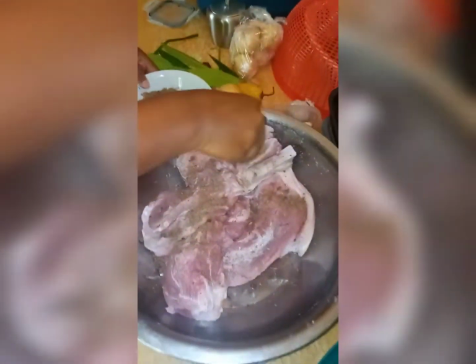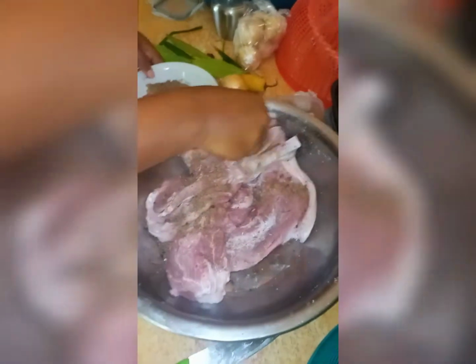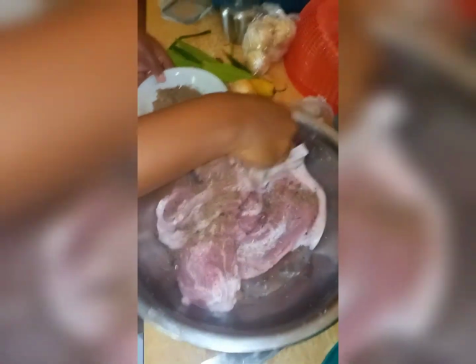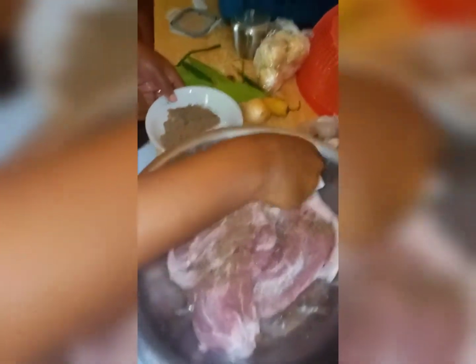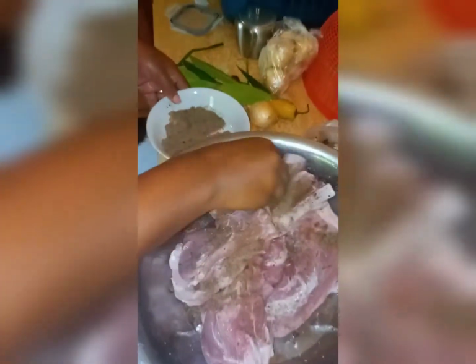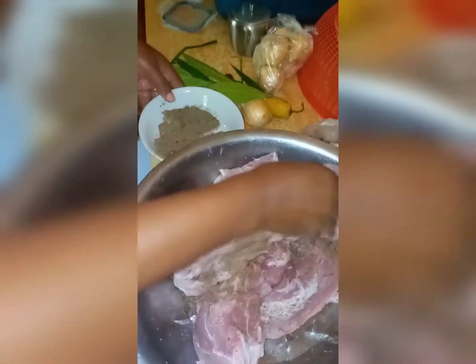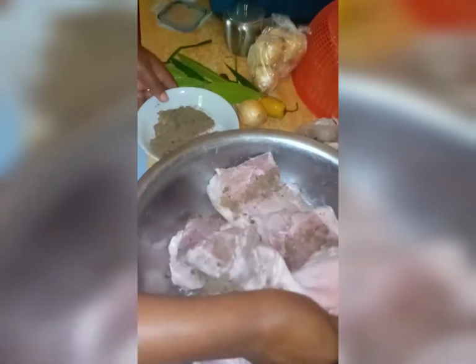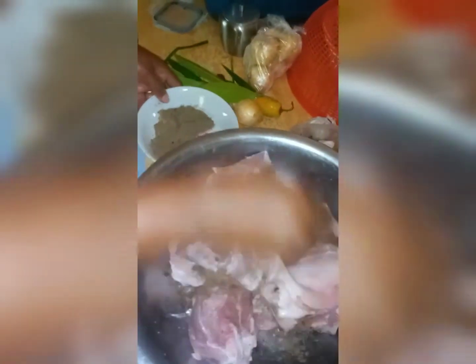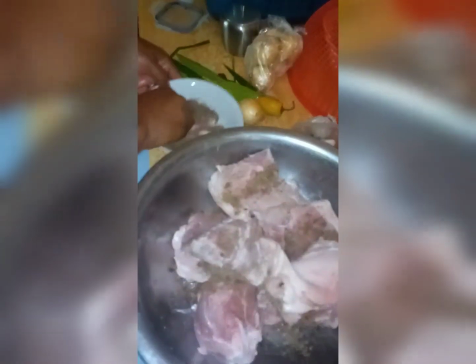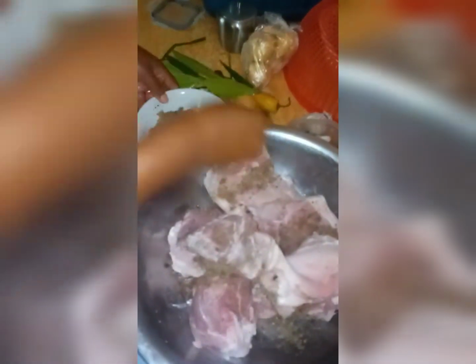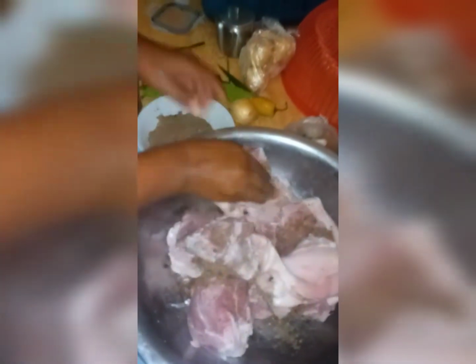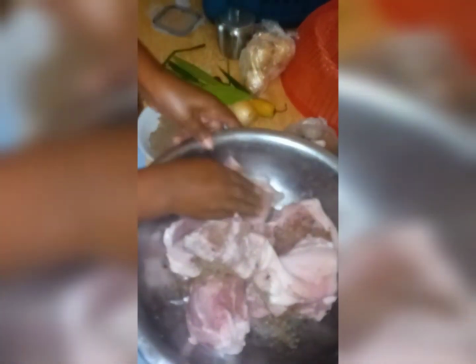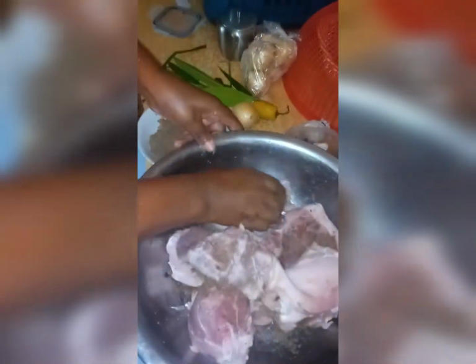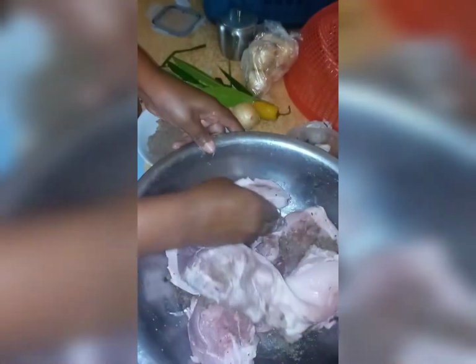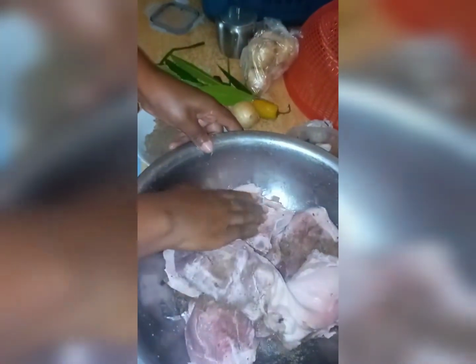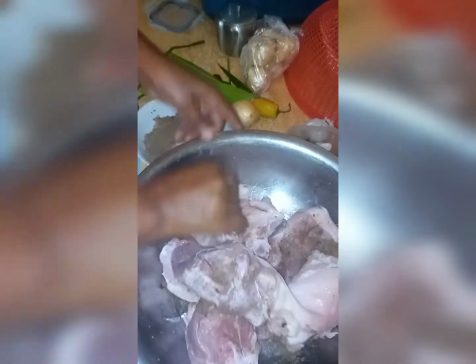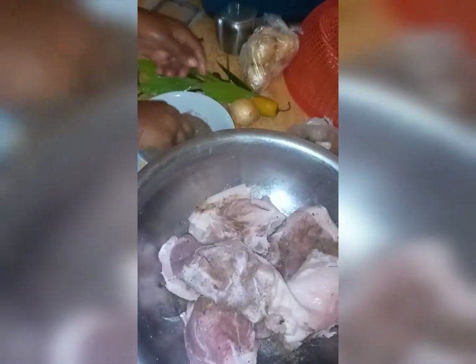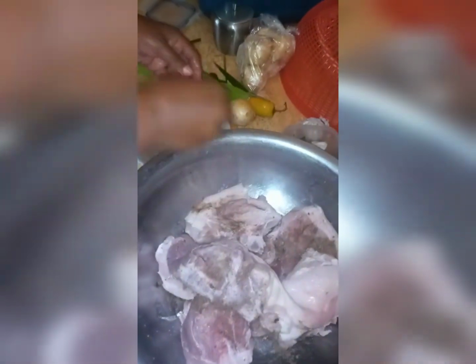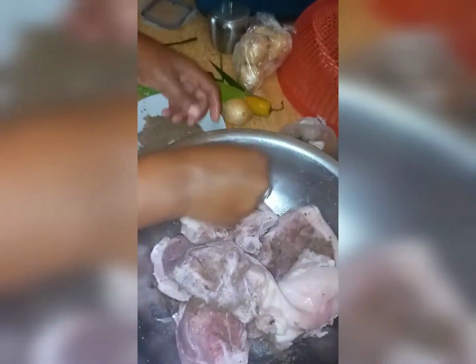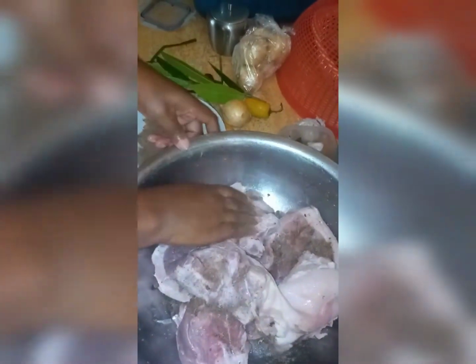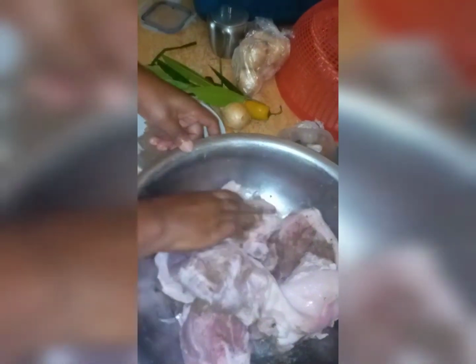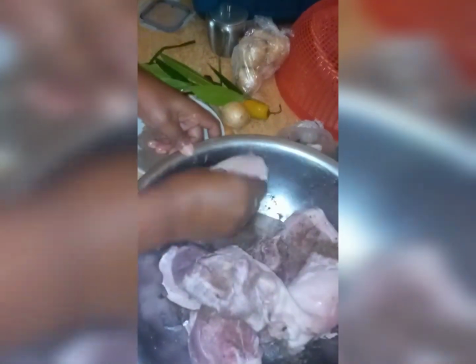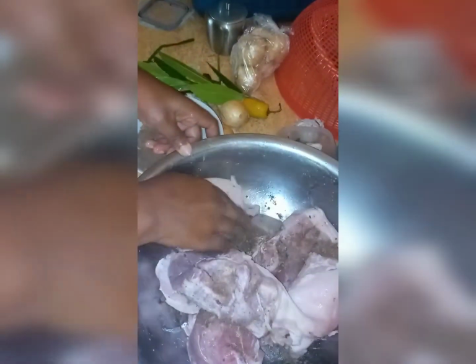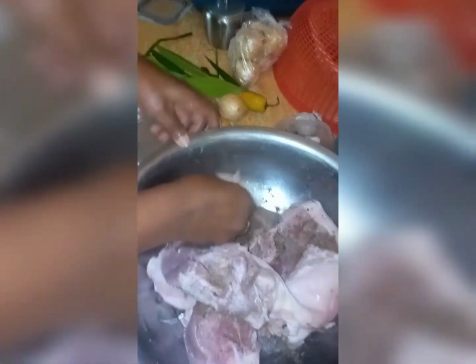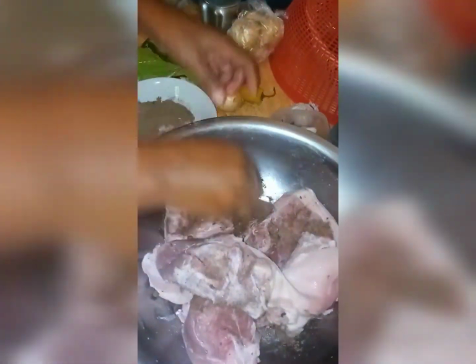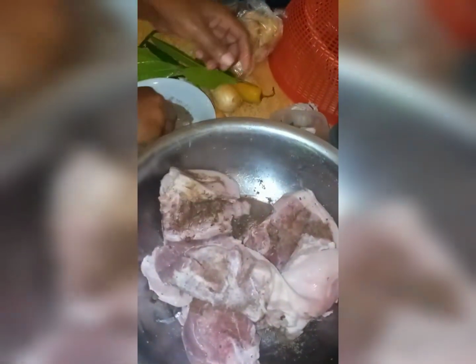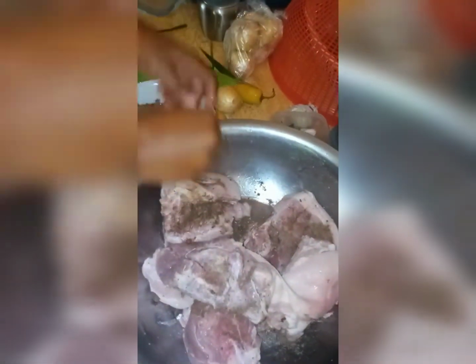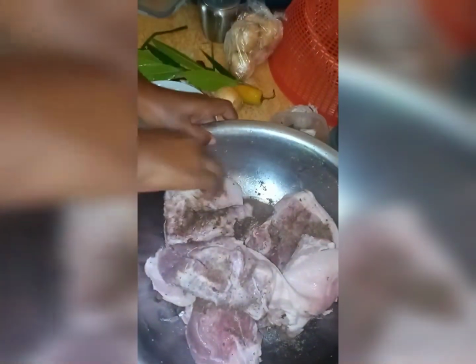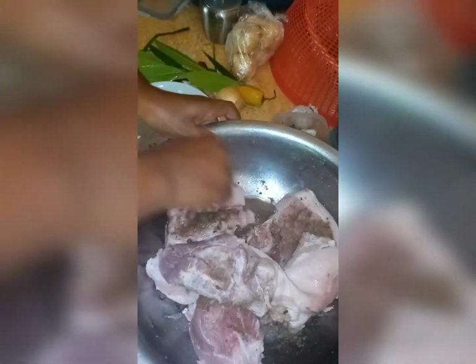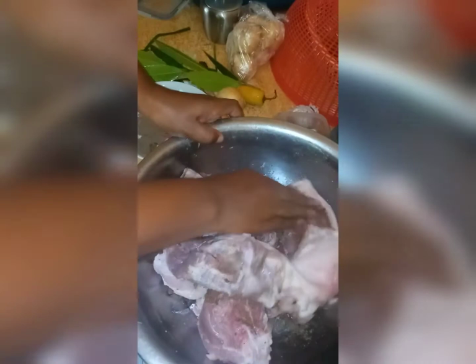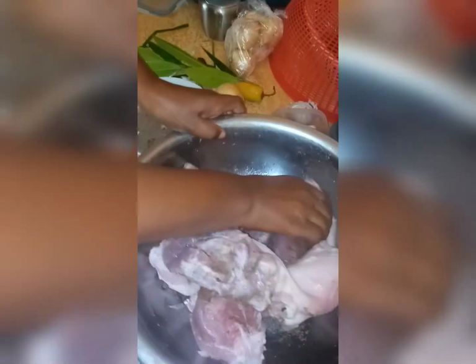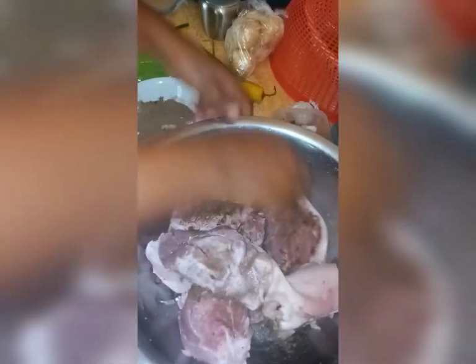I'm making sure that all the seasoning gets between the pork, and also puncturing the pork so that the seasoning can get into the pork.